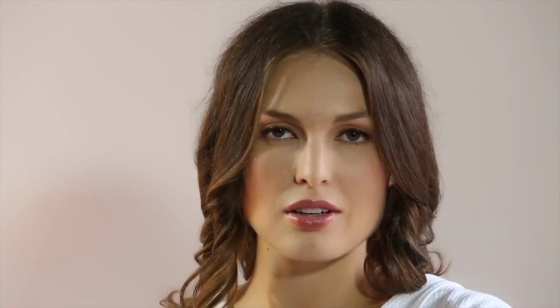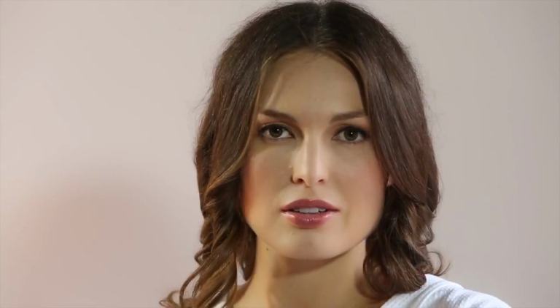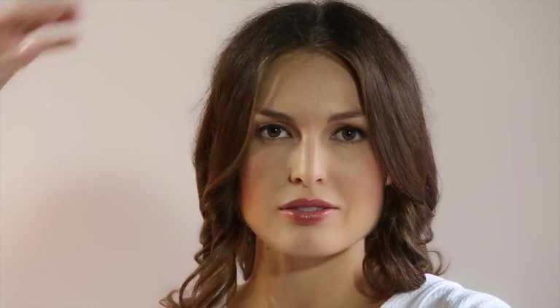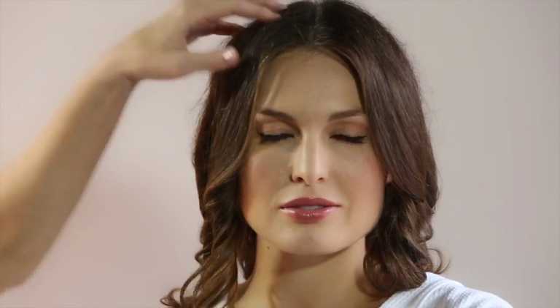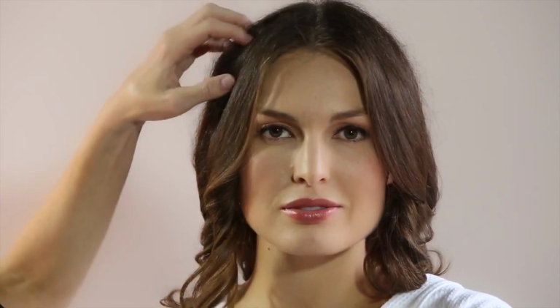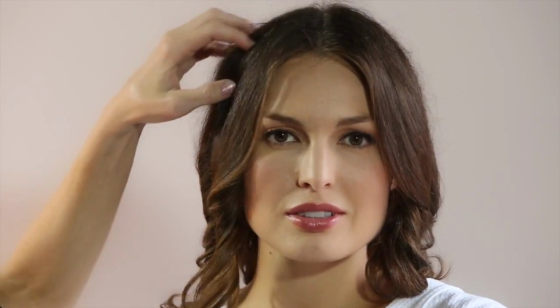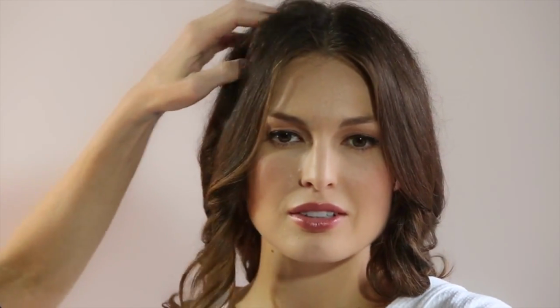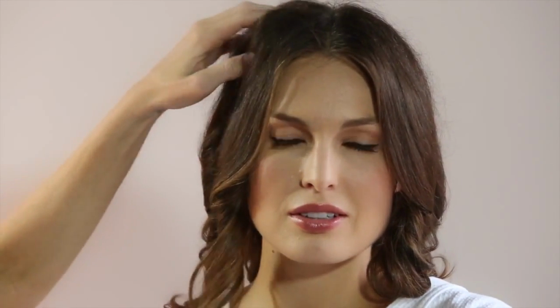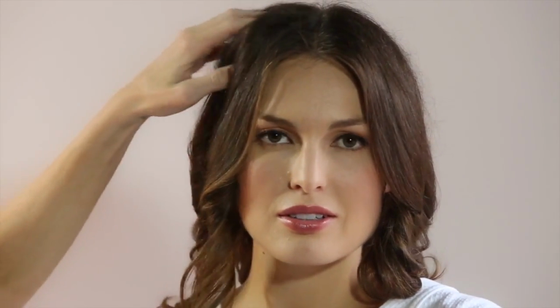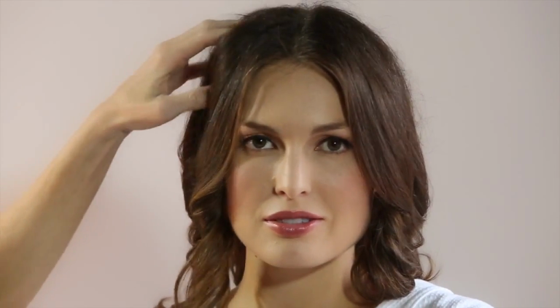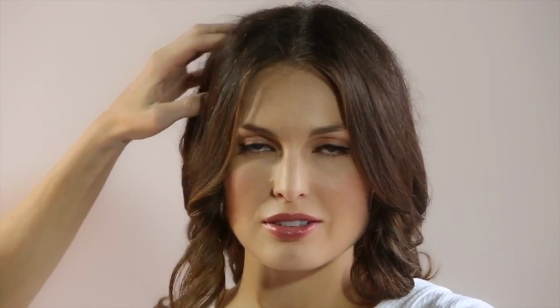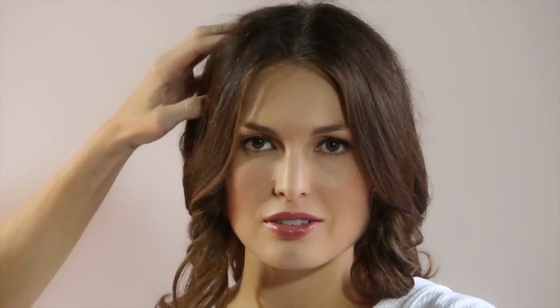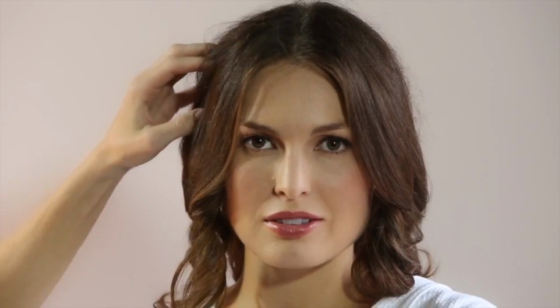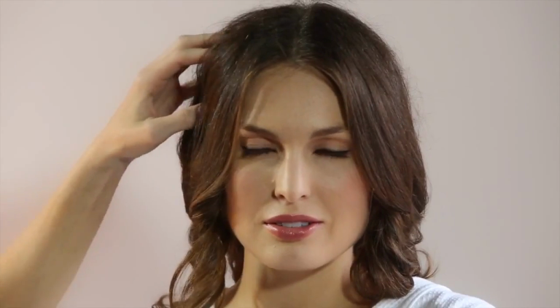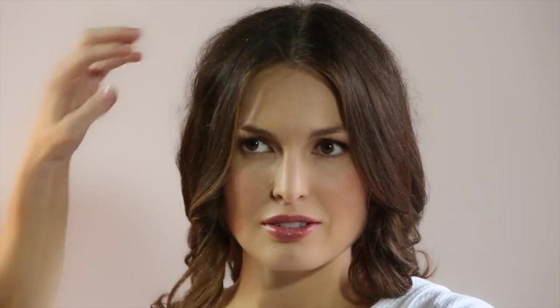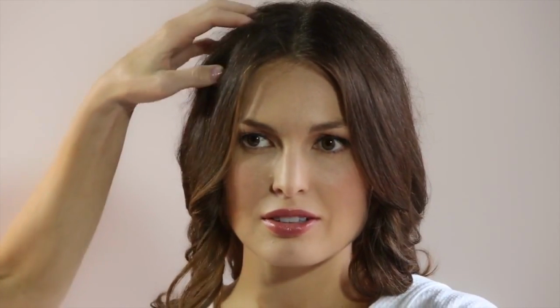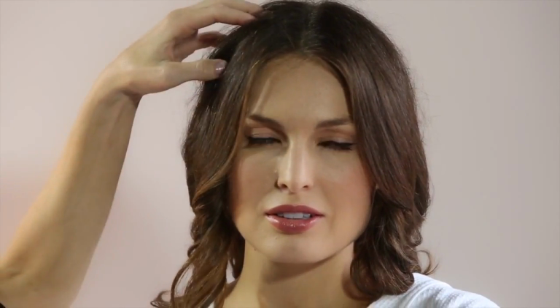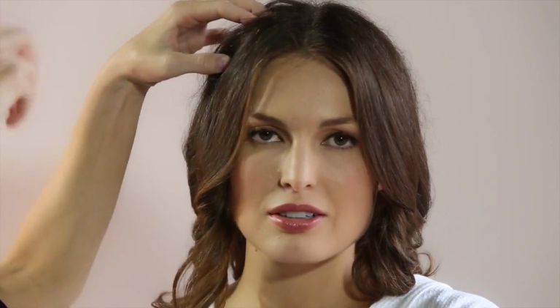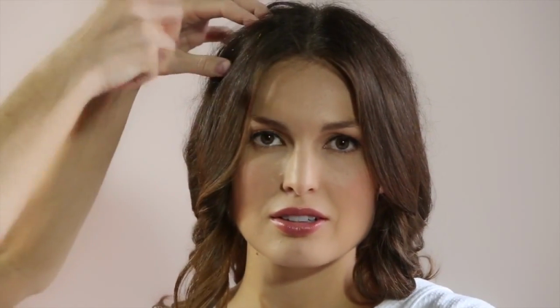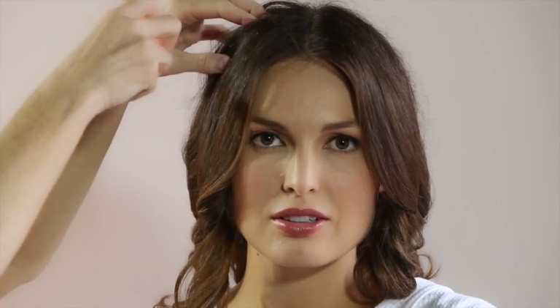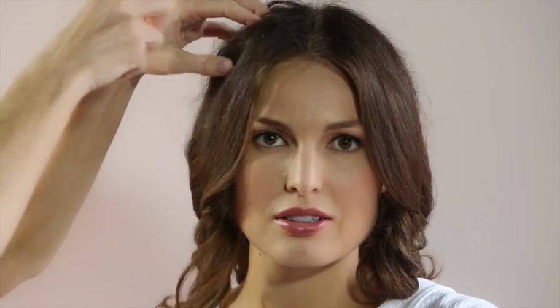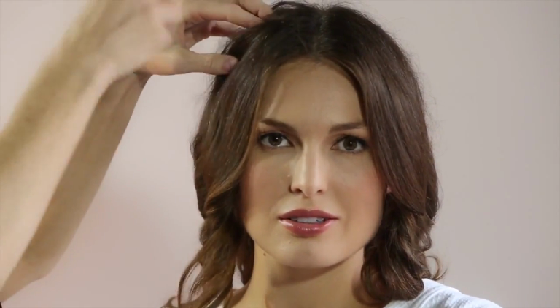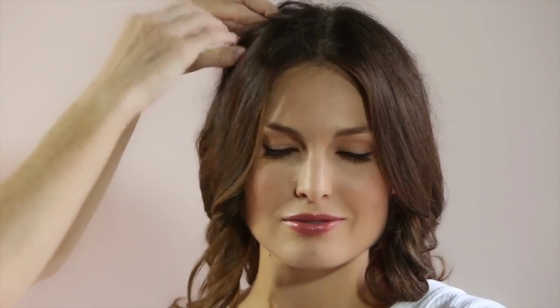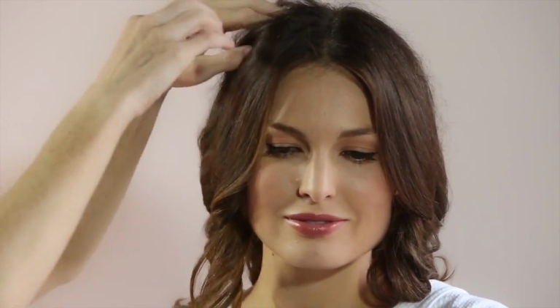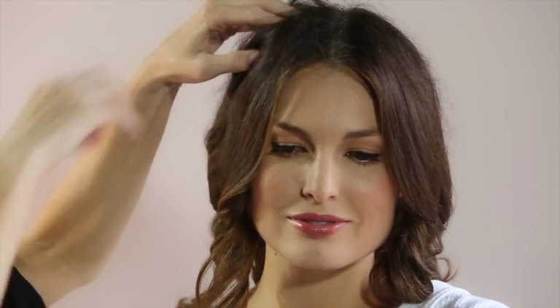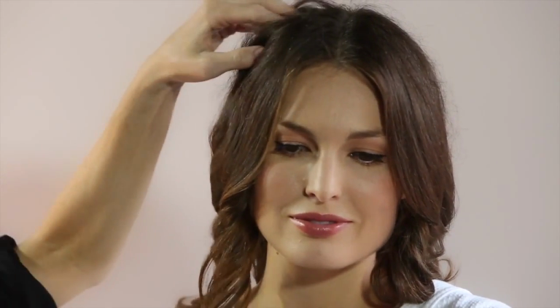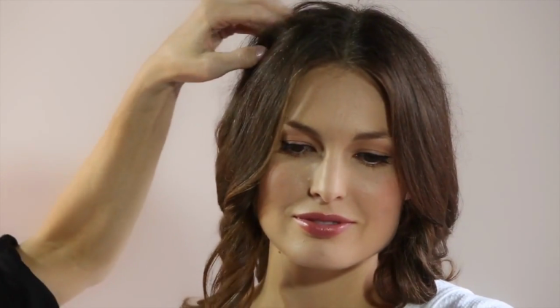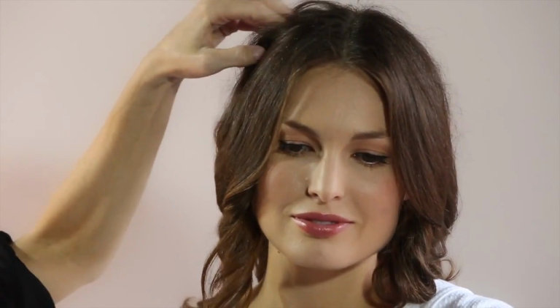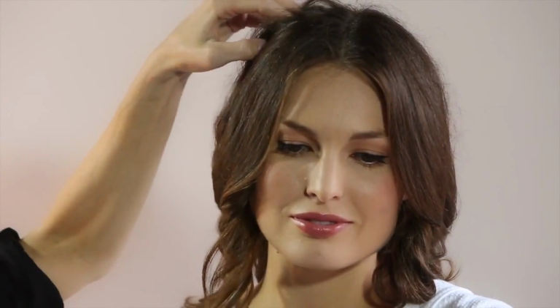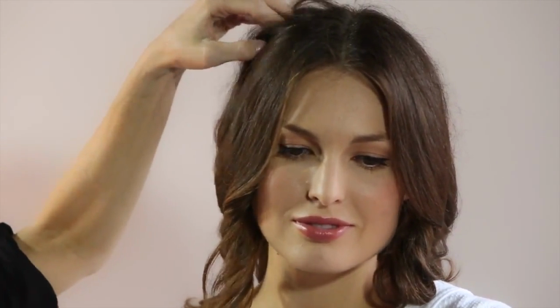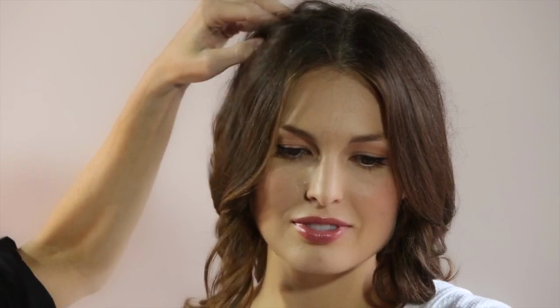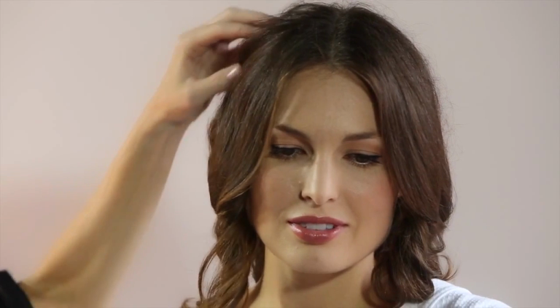As you can see, I've given a bit of root lift to Bailey's hair. I've simply held the hairdryer with the heat and really got in there to the roots.